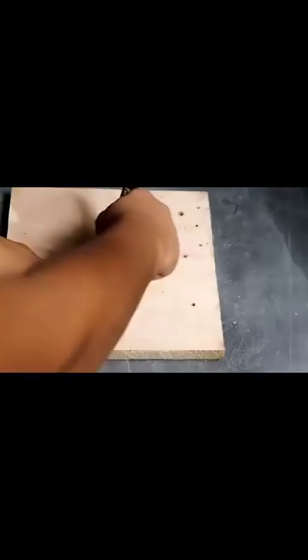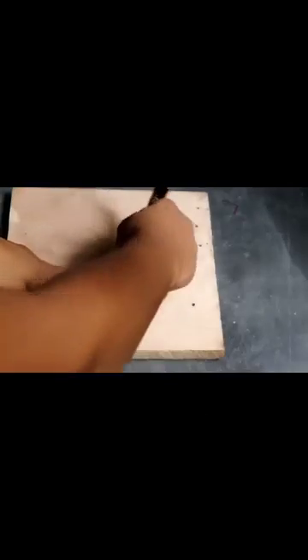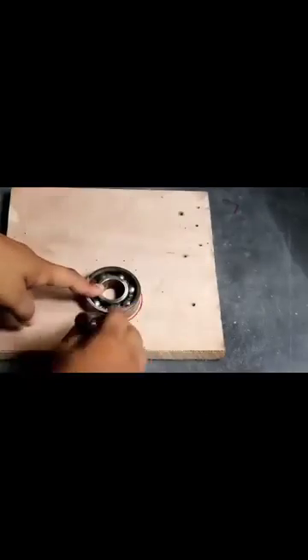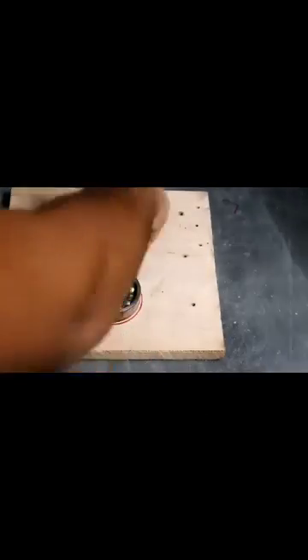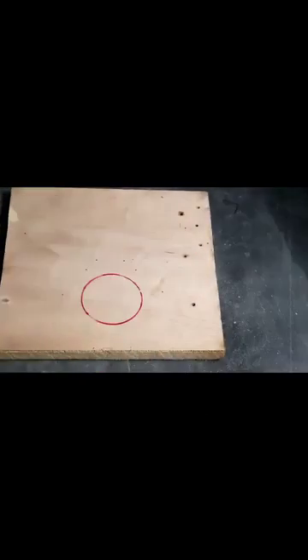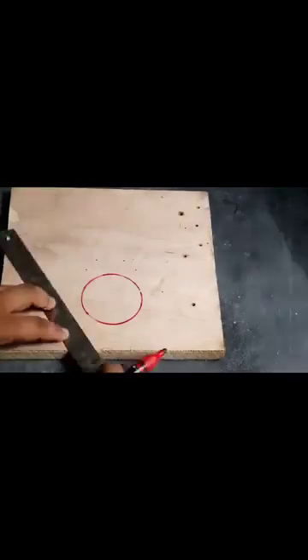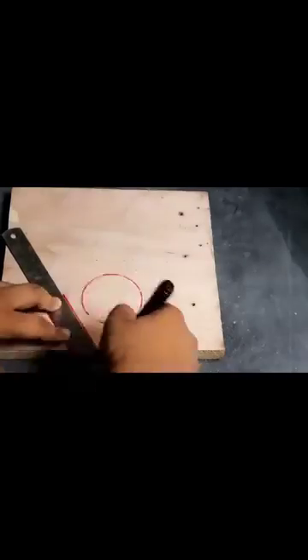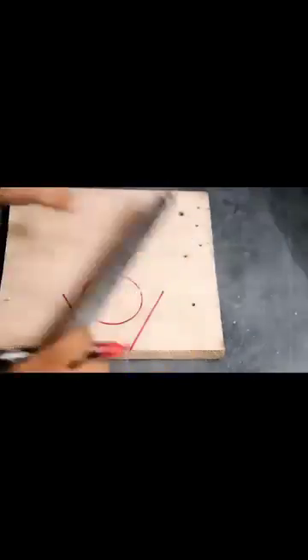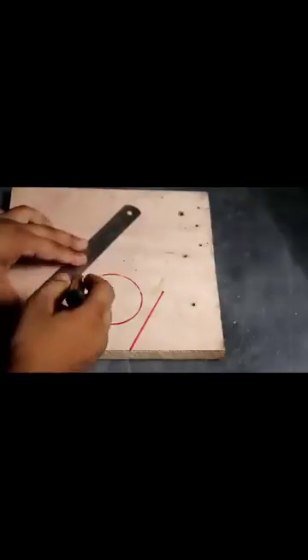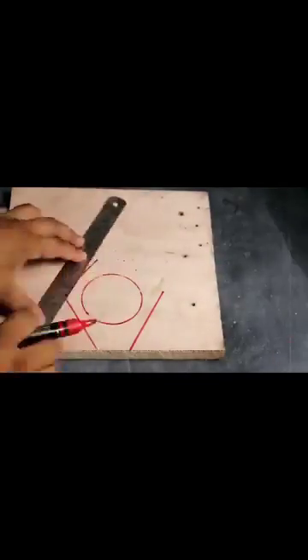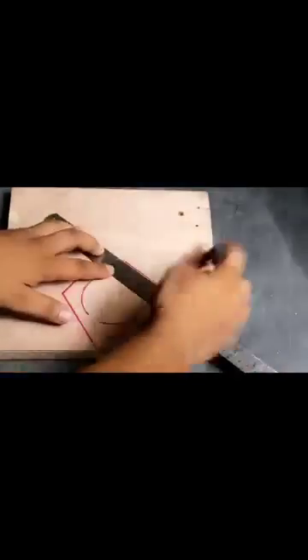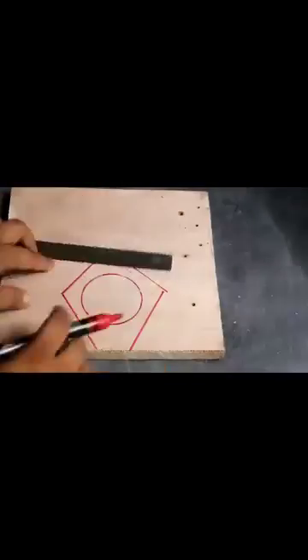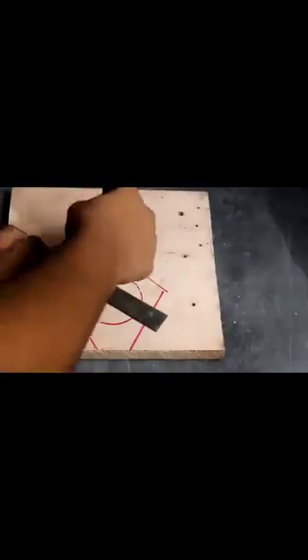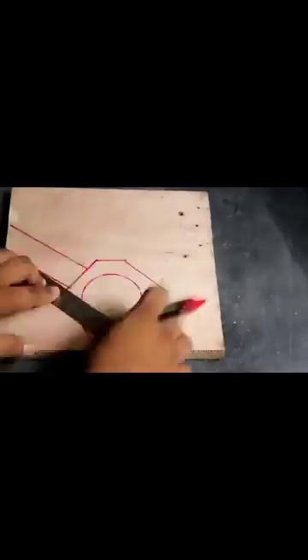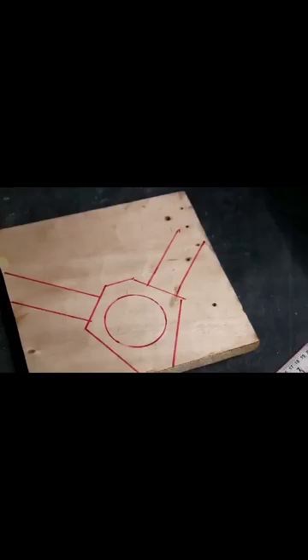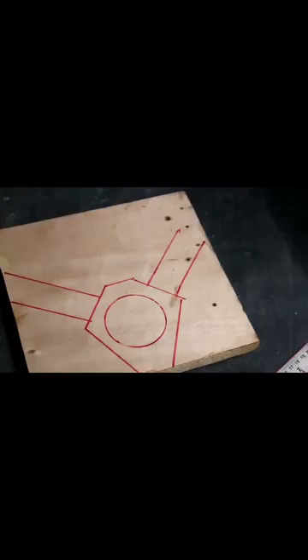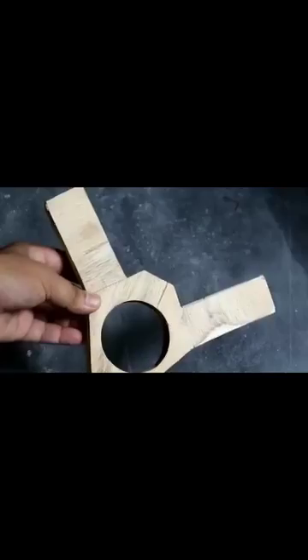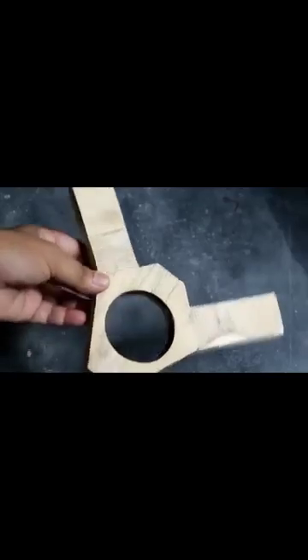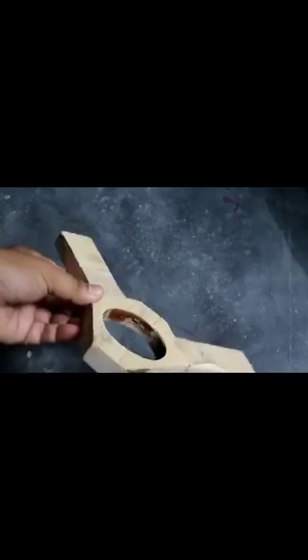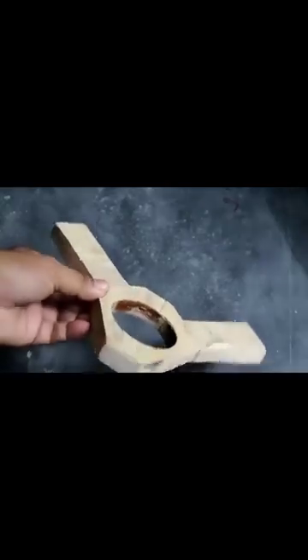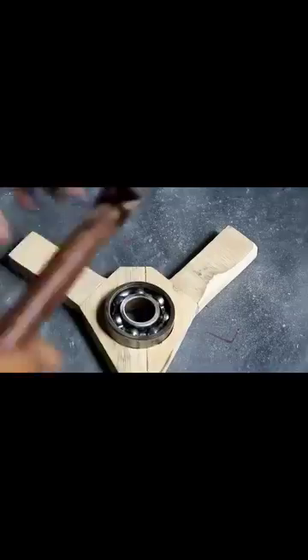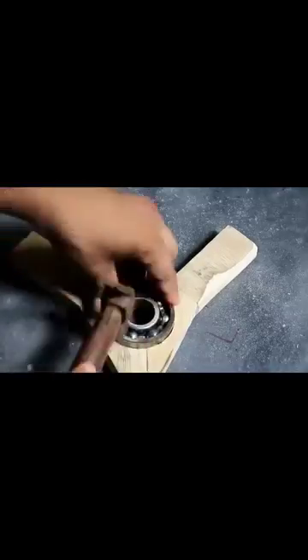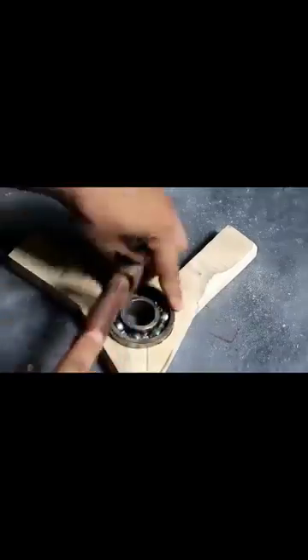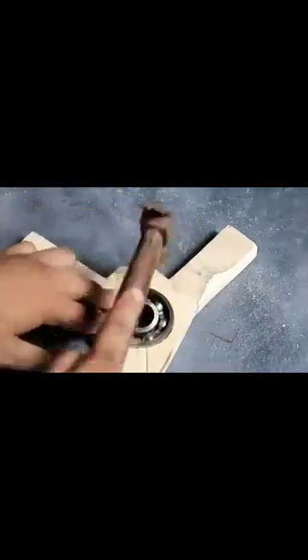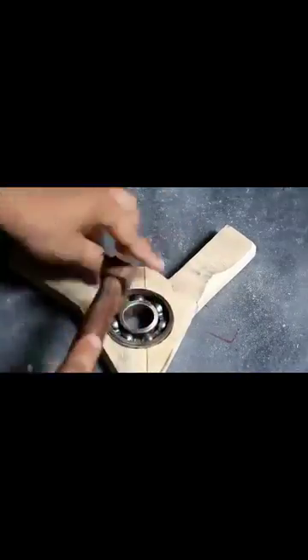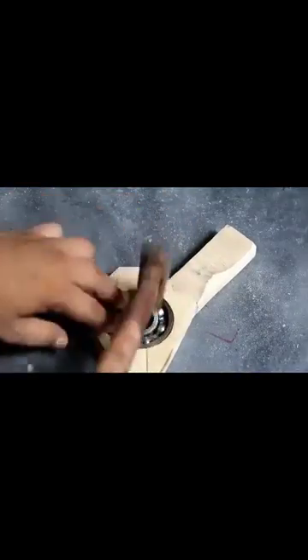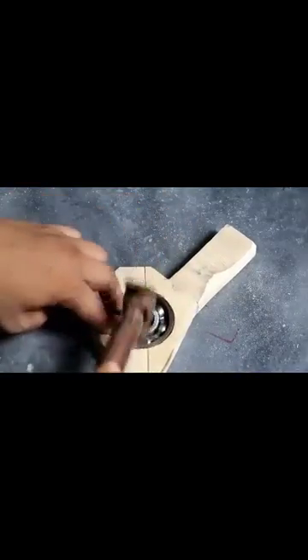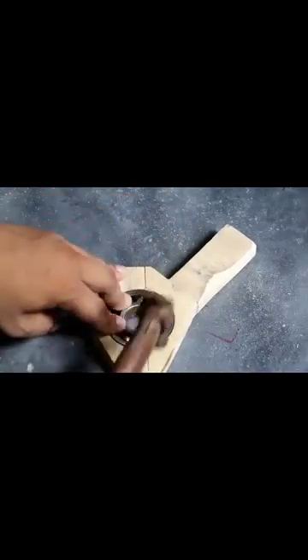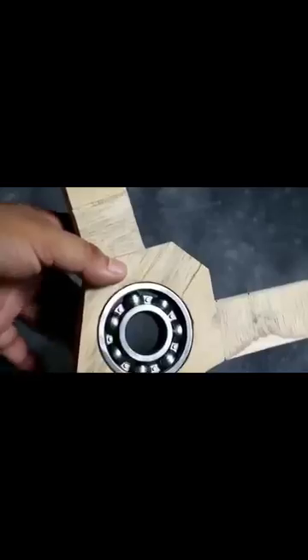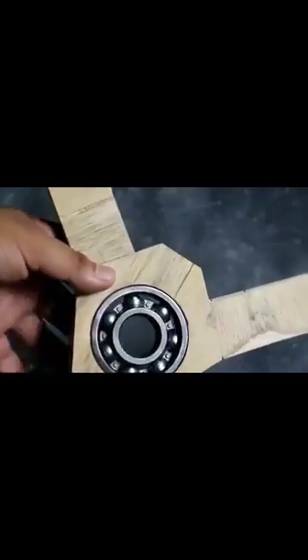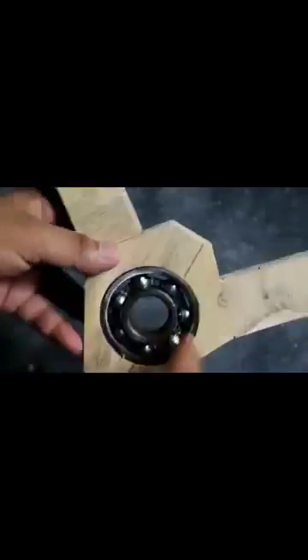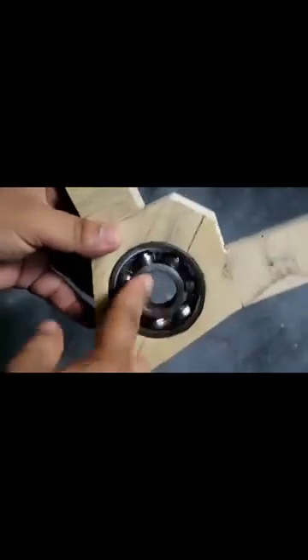He traces the outline of the bearing on a board and draws the imaginary shape of the bracket with it in the center. A saw blade was used to cut out the bracket along the red line, and then the bearing was gently hammered into the groove of the bracket. The workmanship could be described as very fine.